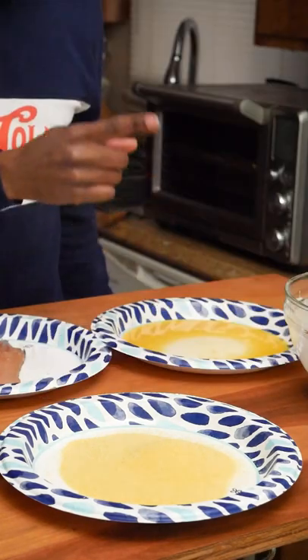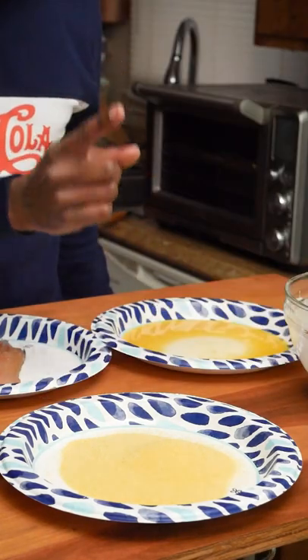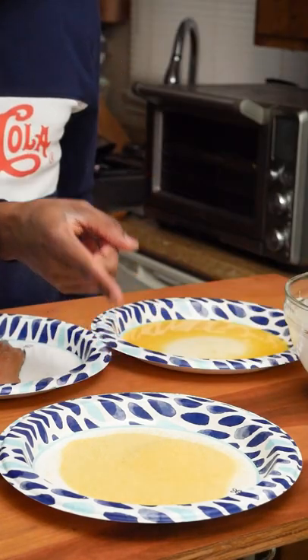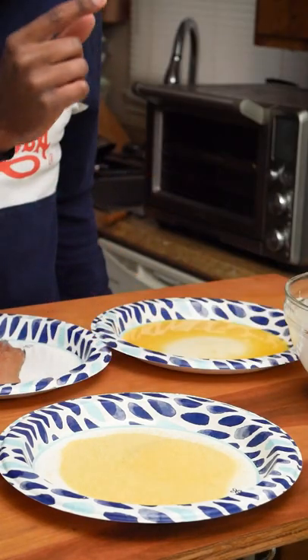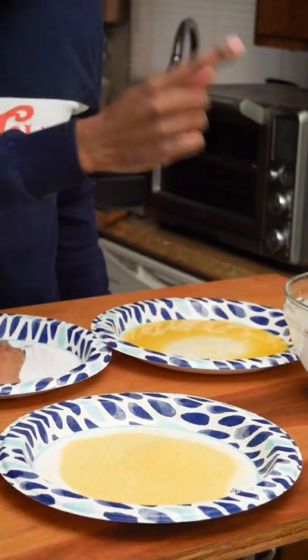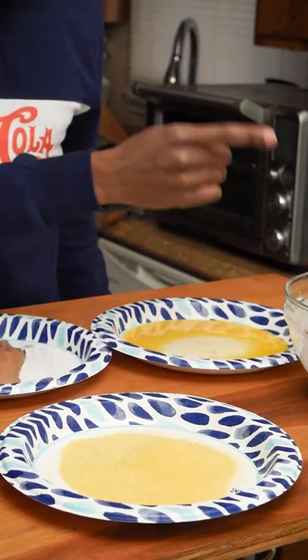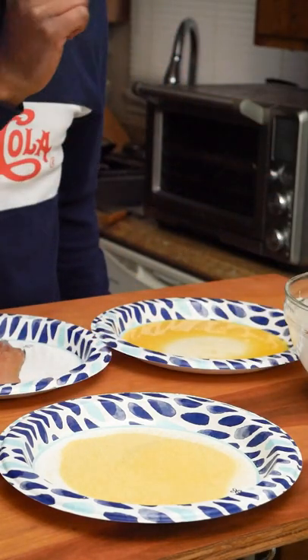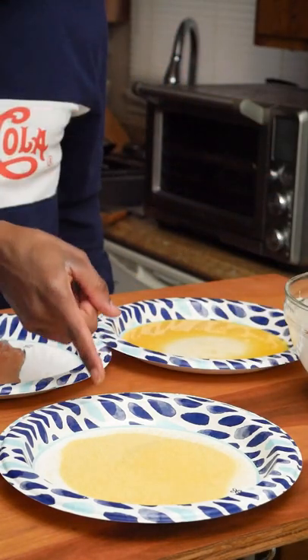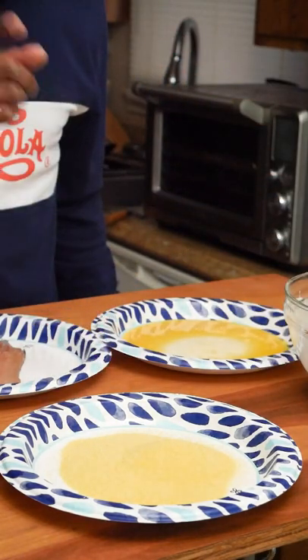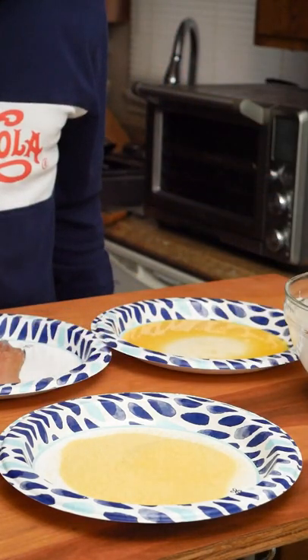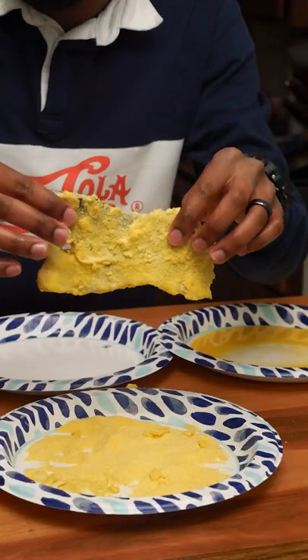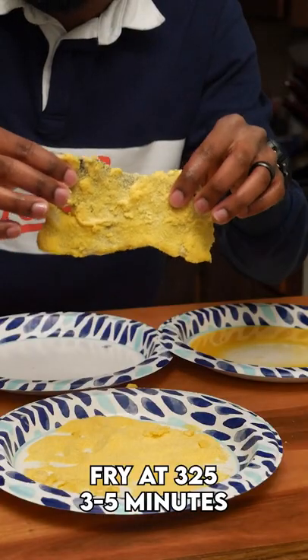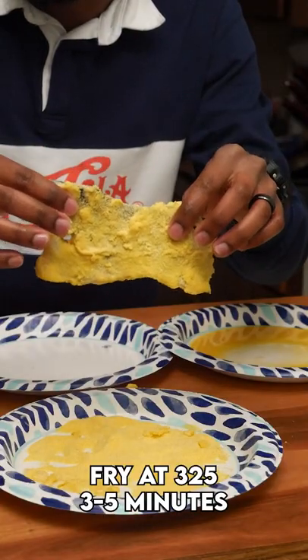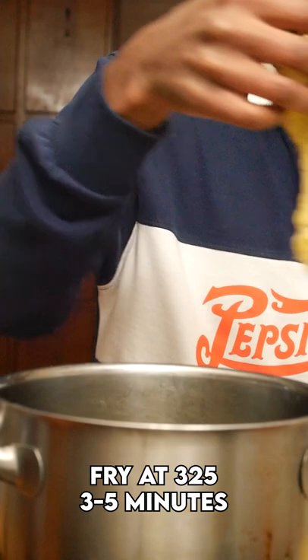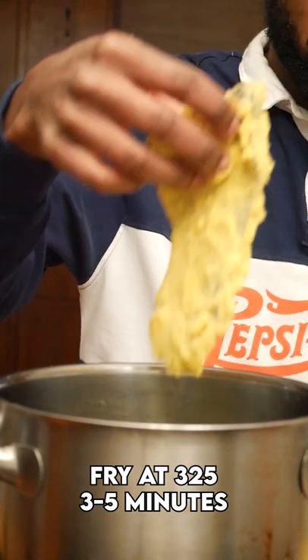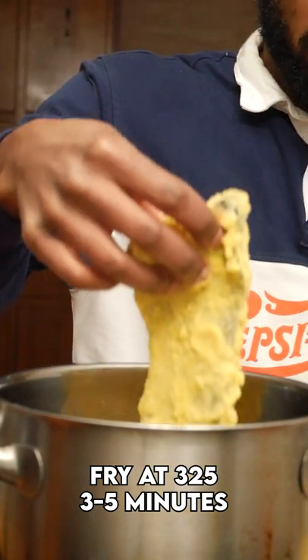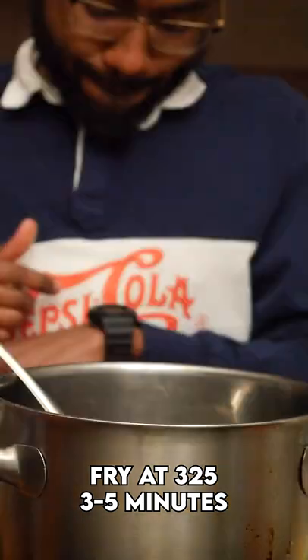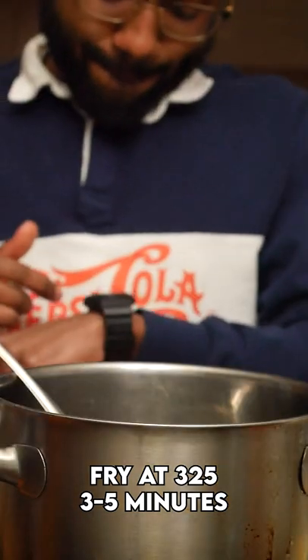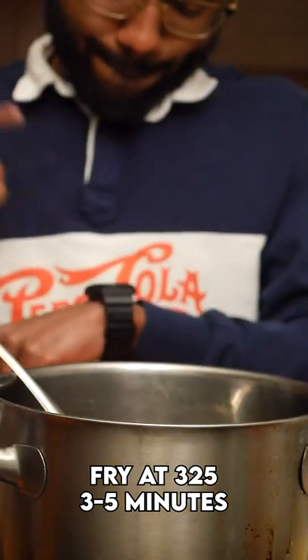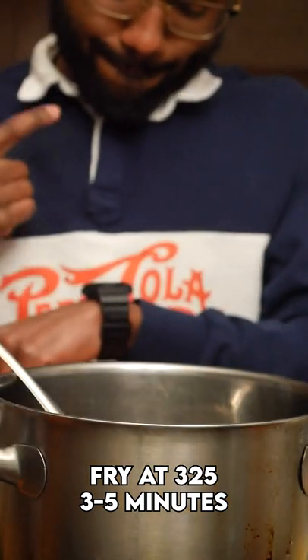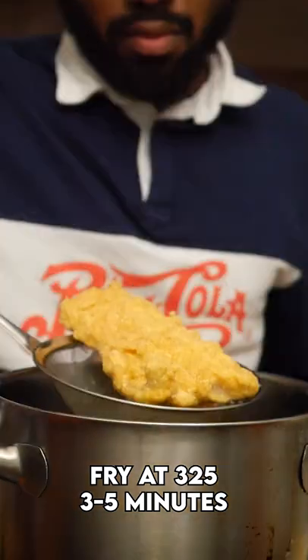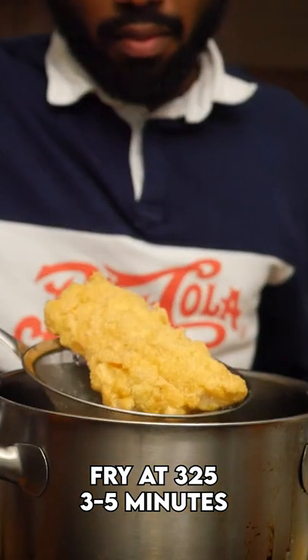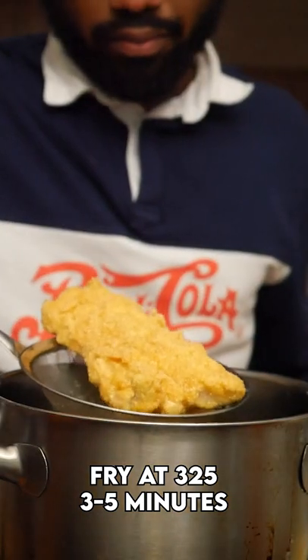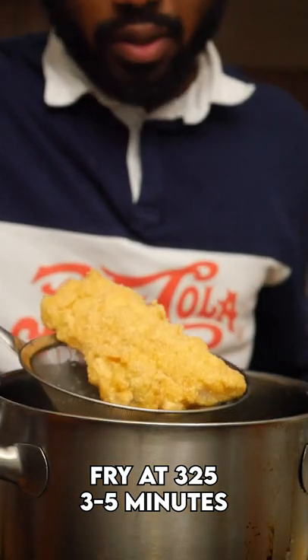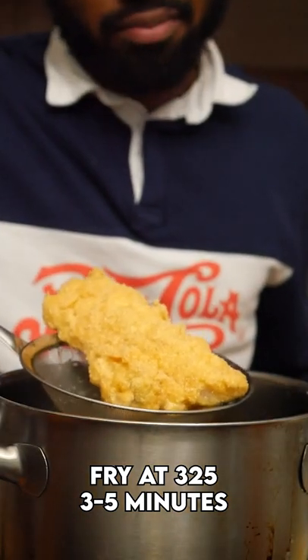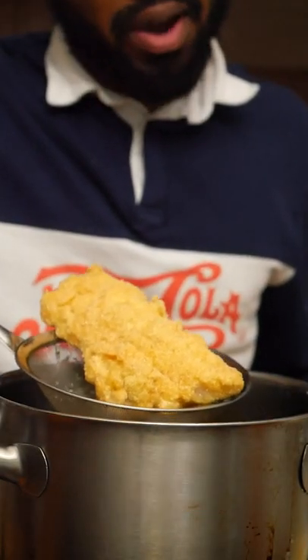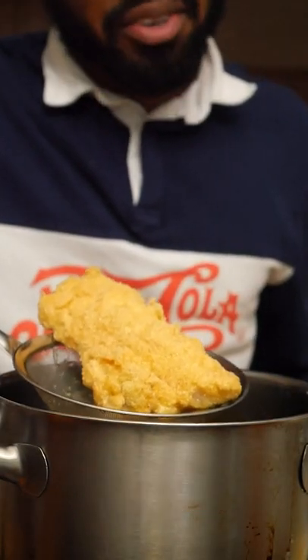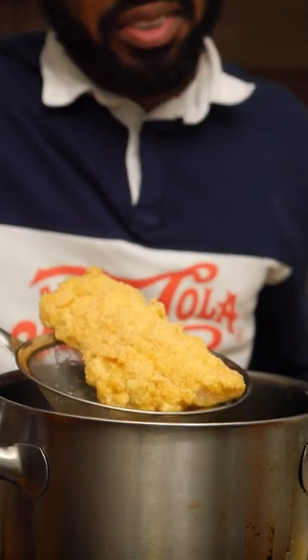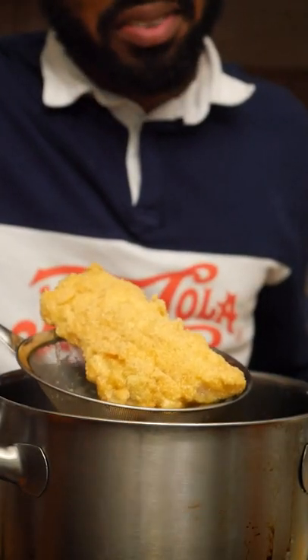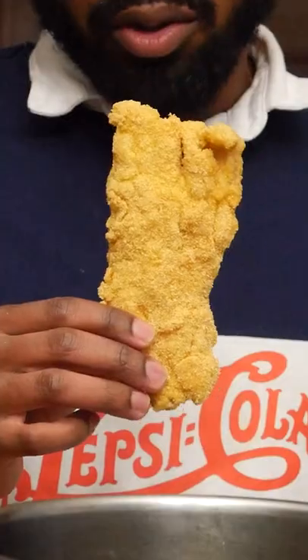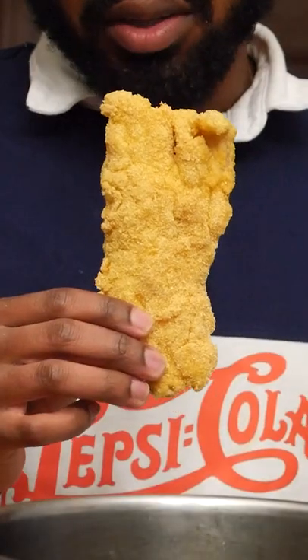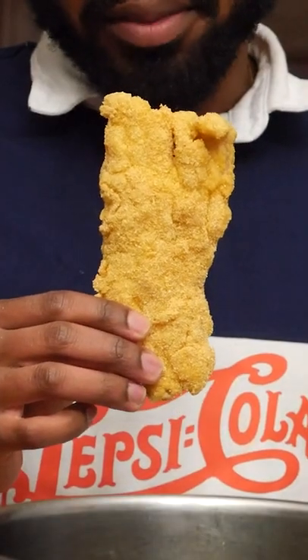Egg, cornmeal, batter, cornmeal. Fry this at 325 for about 3-5 minutes, or until it looks like some mighty good fish. Don't that look good?